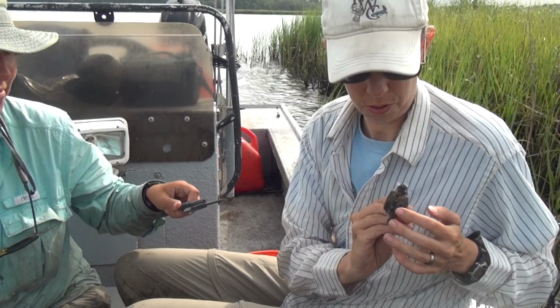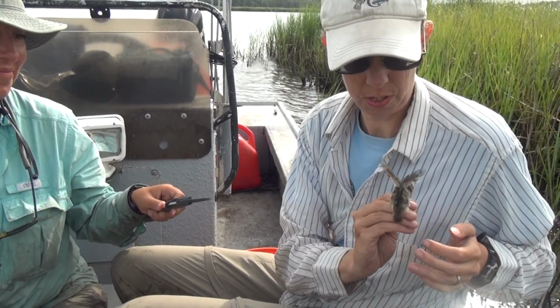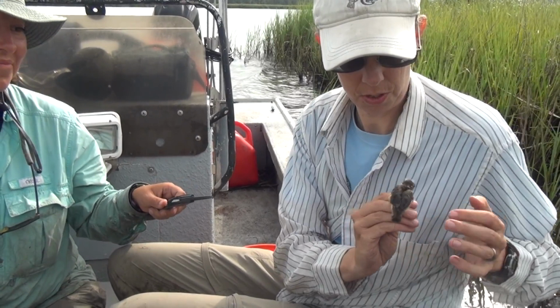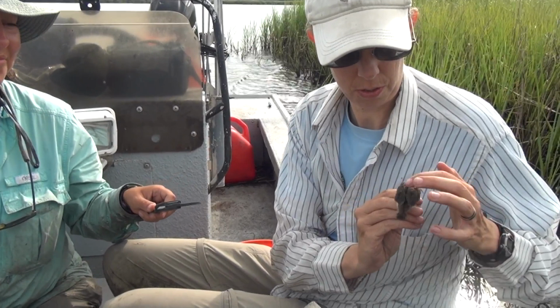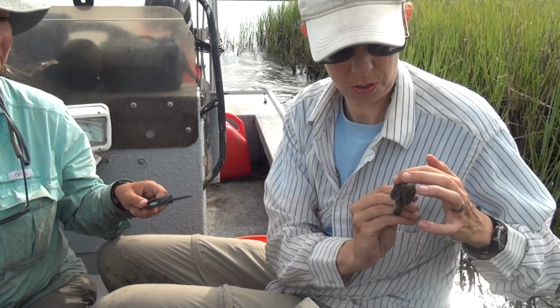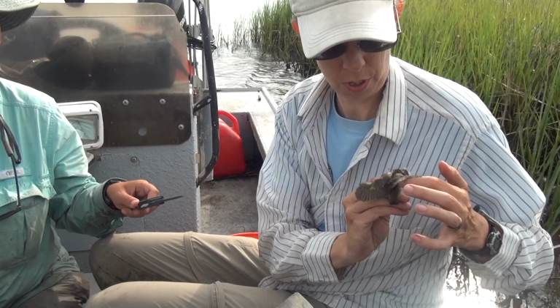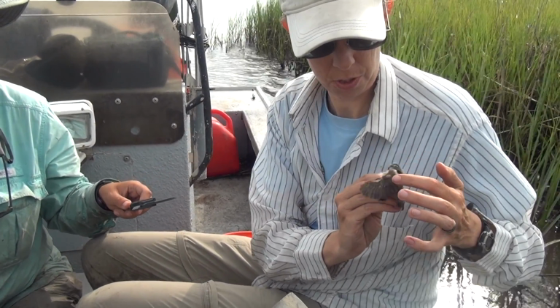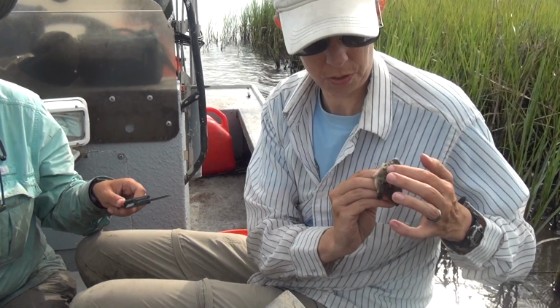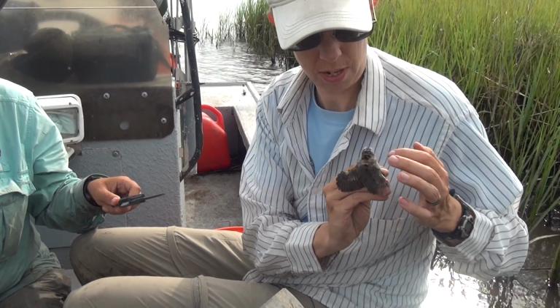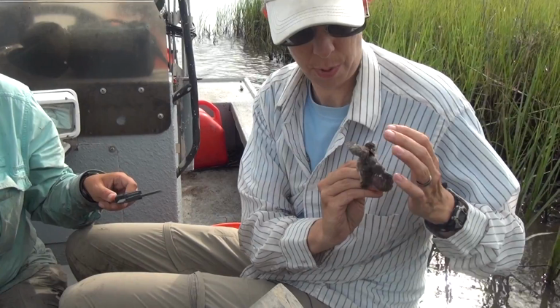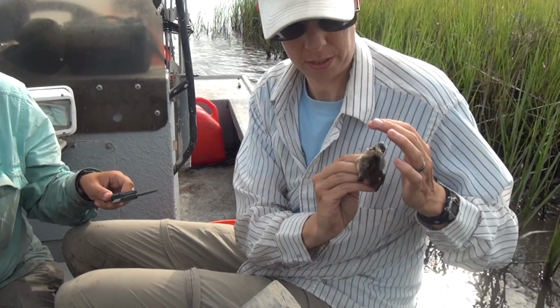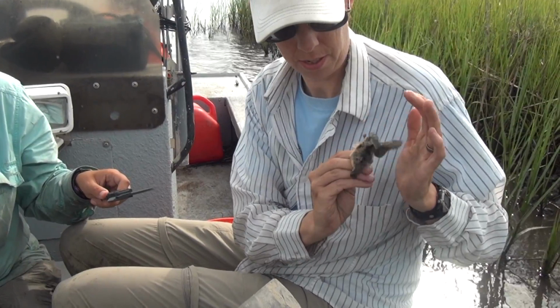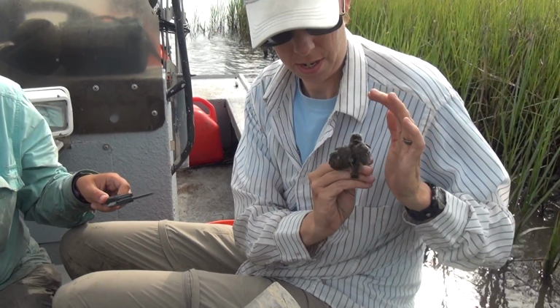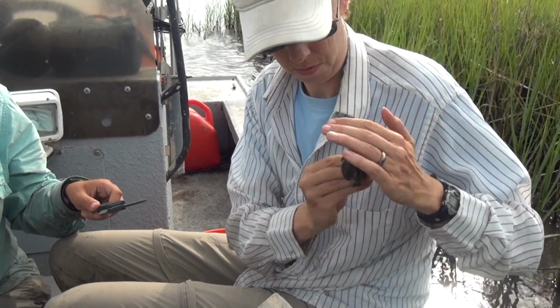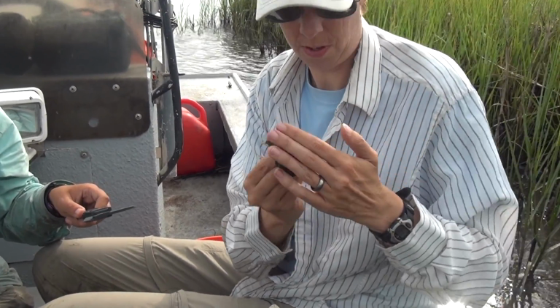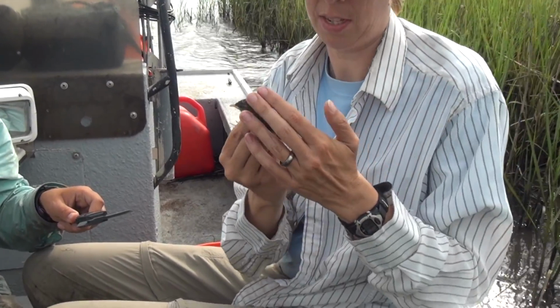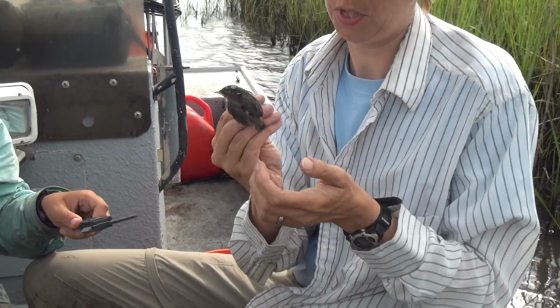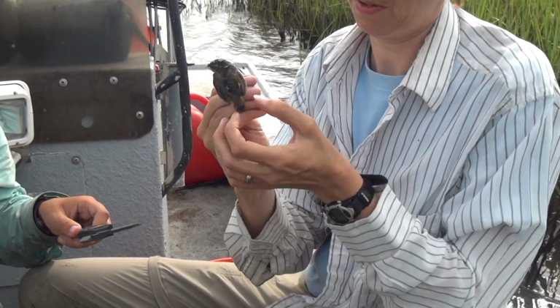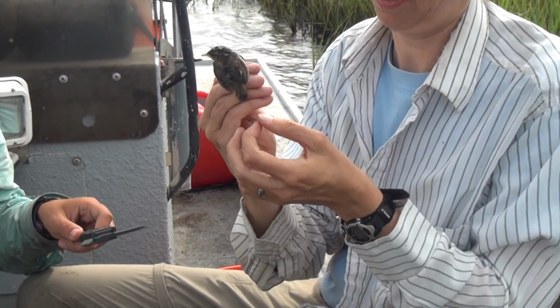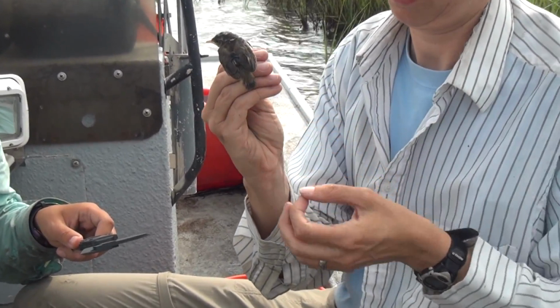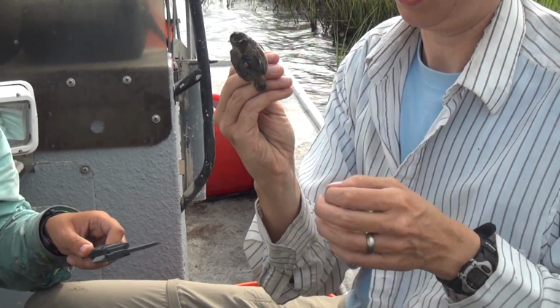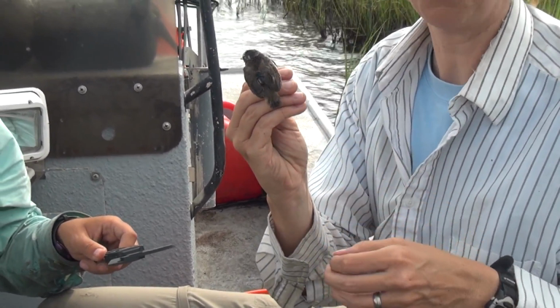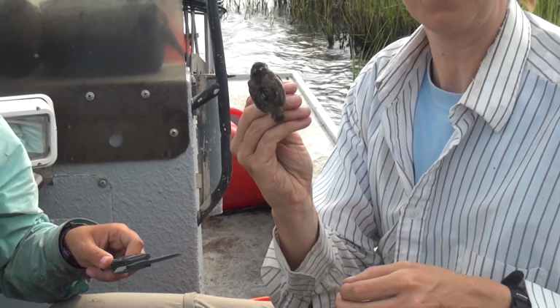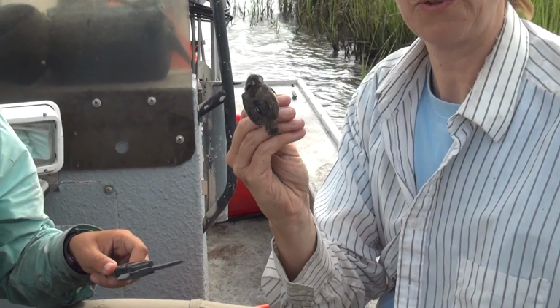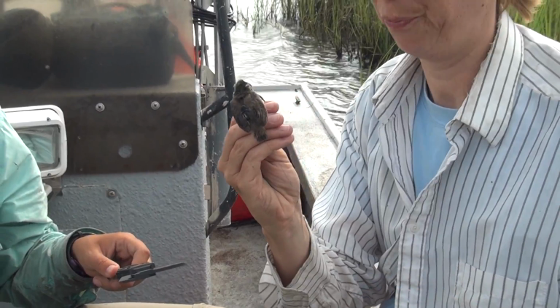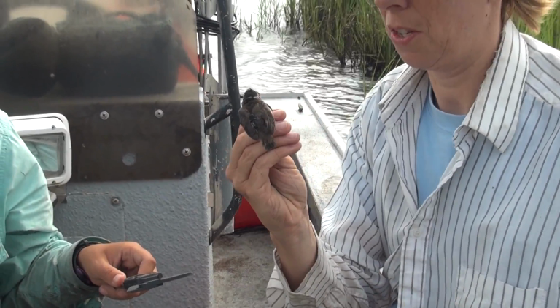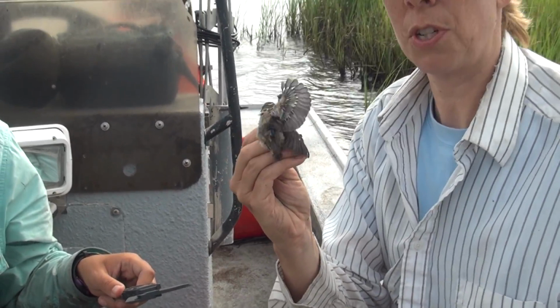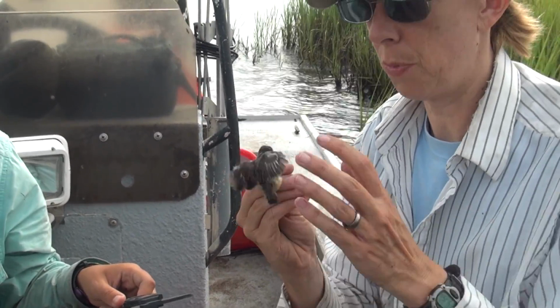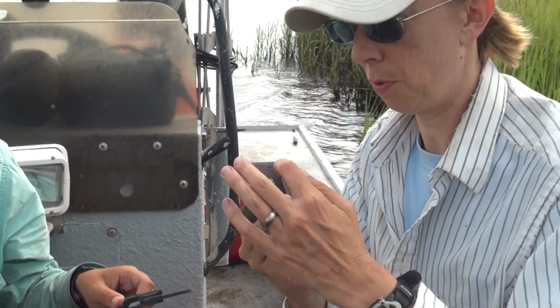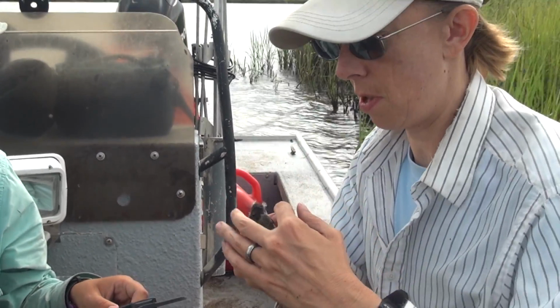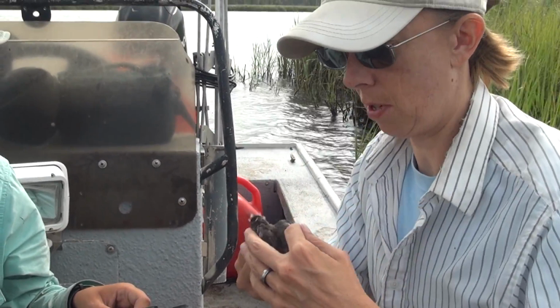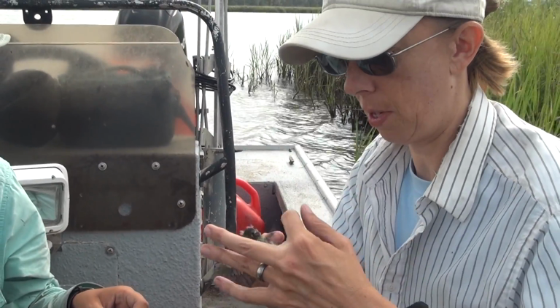You can see there's just a little transmitter that sits right there on his back. There's a little antenna that comes down here and that's how we track these birds. We're just going to do a few measurements and then we're going to let them go.